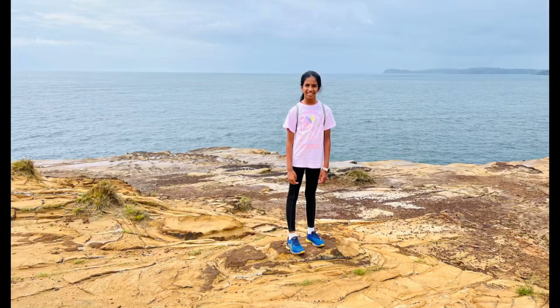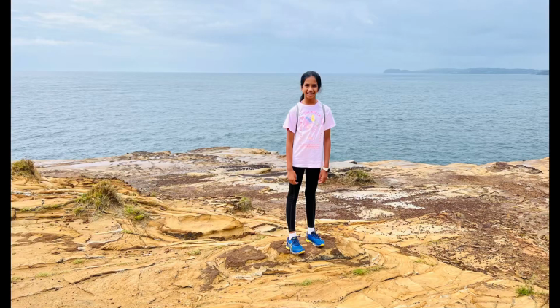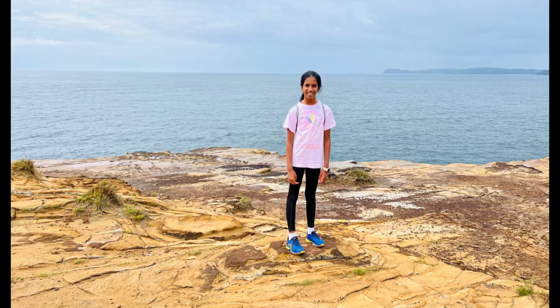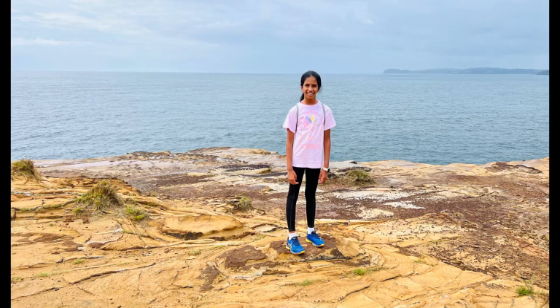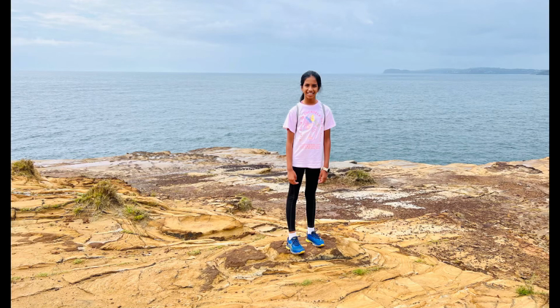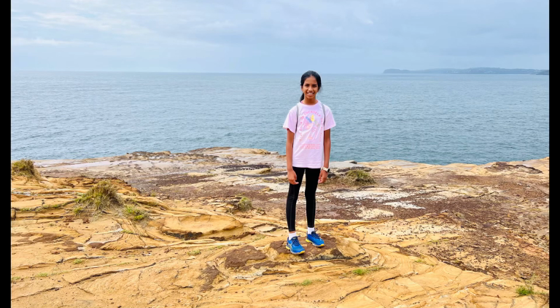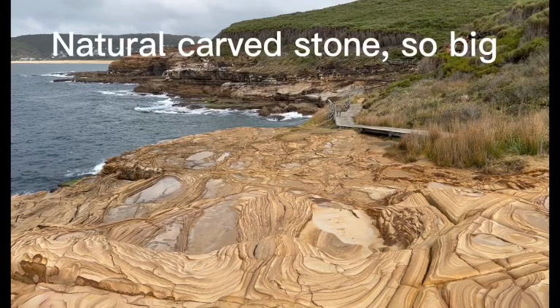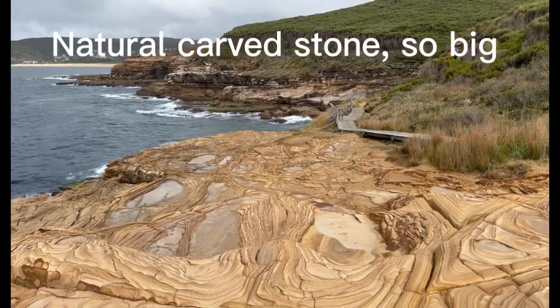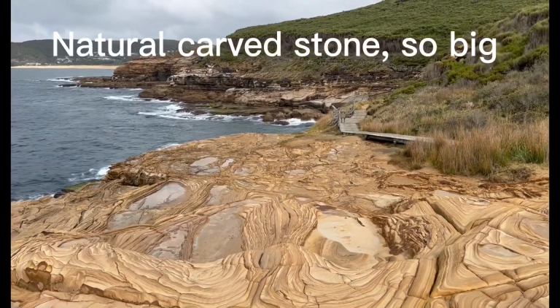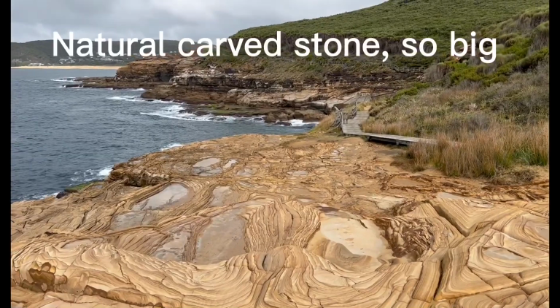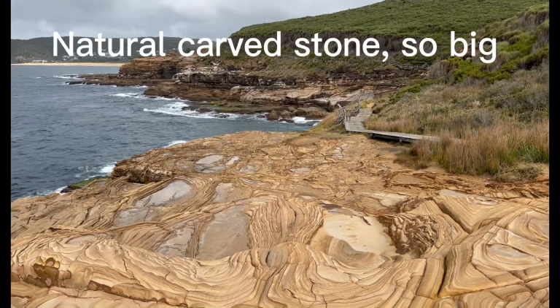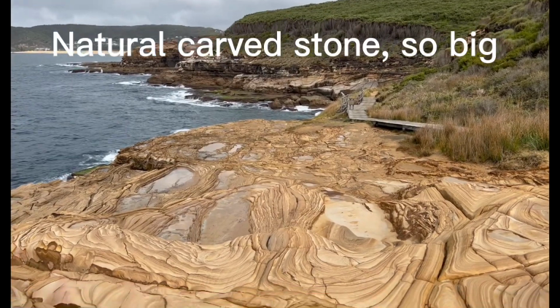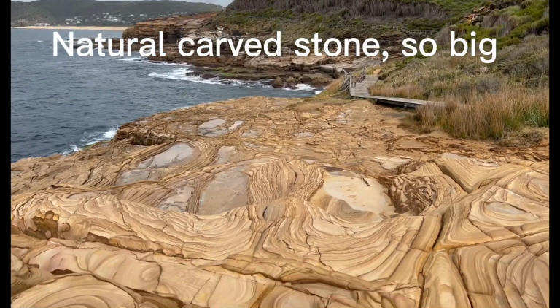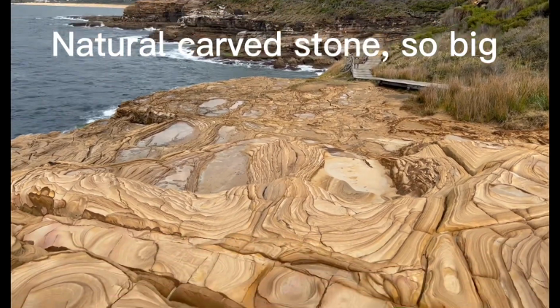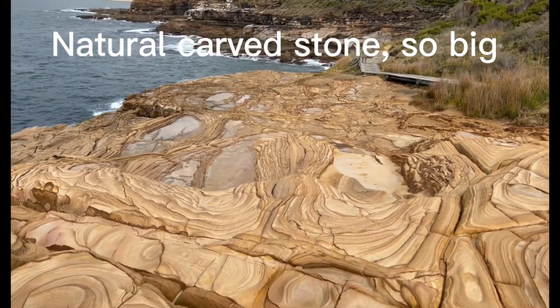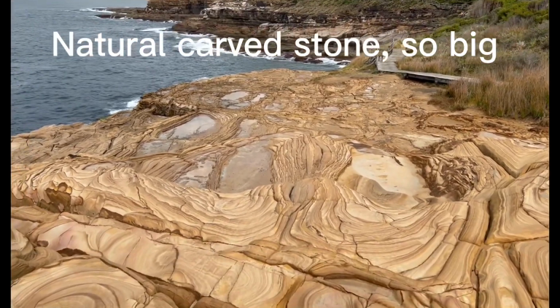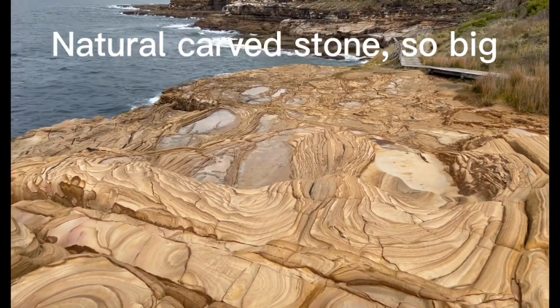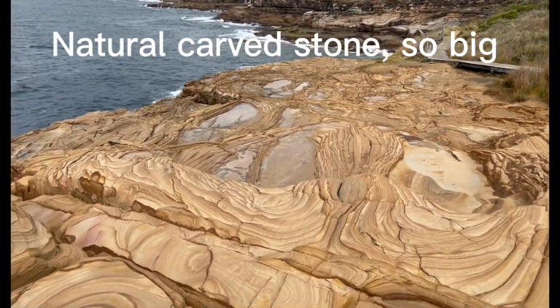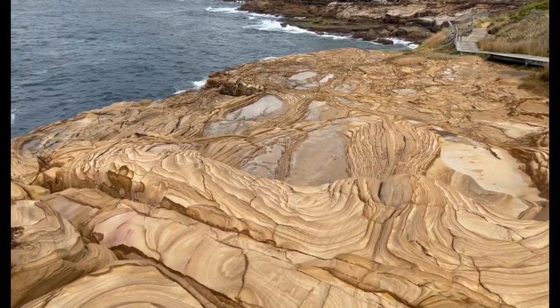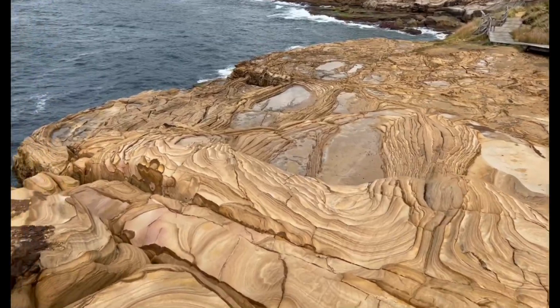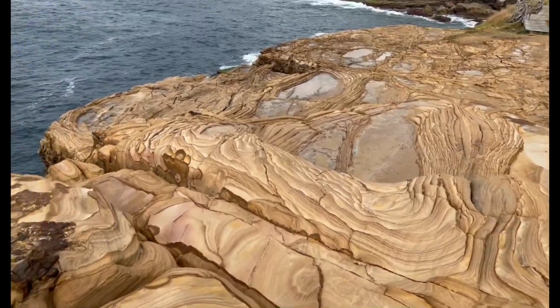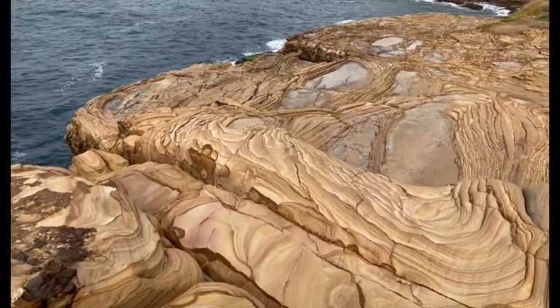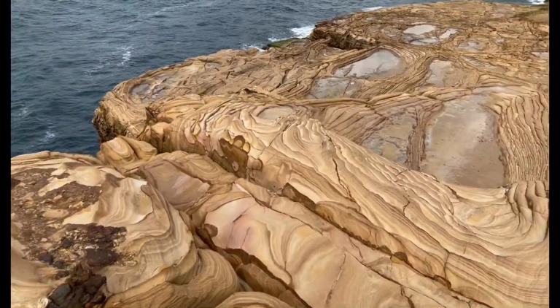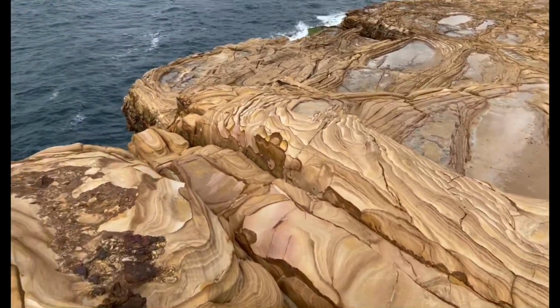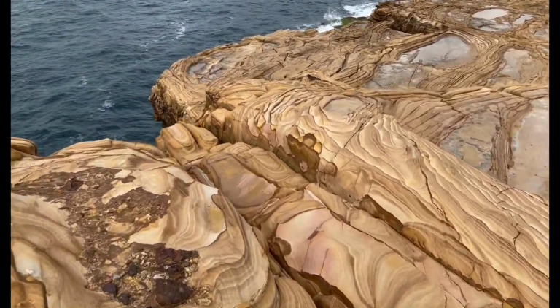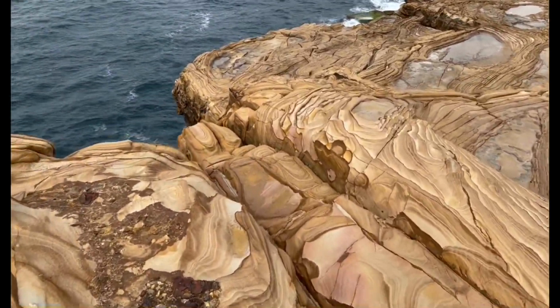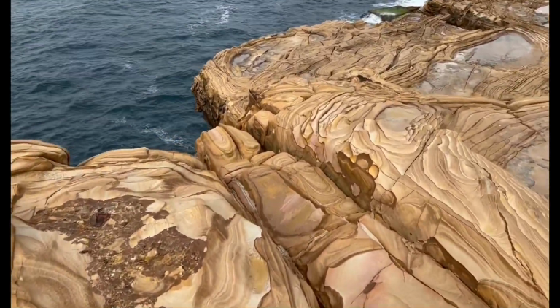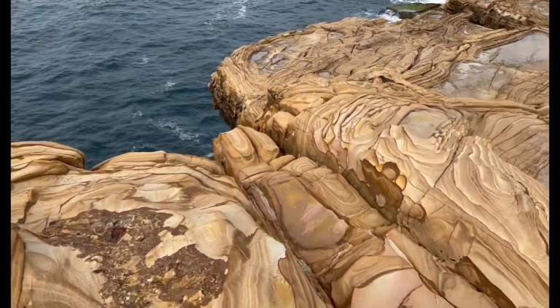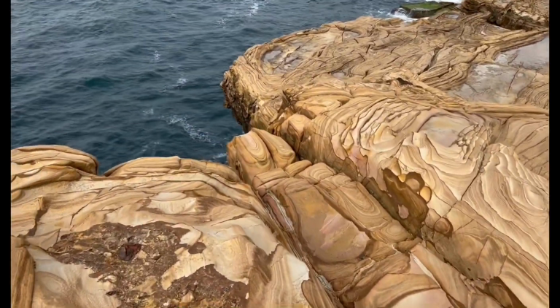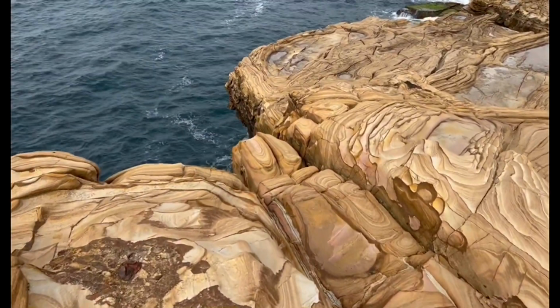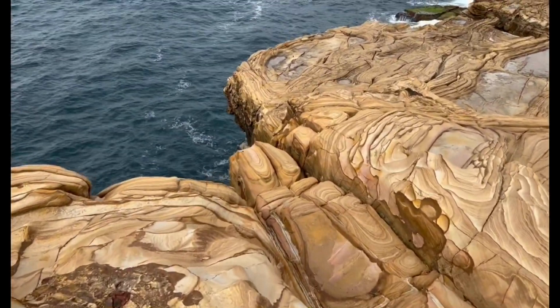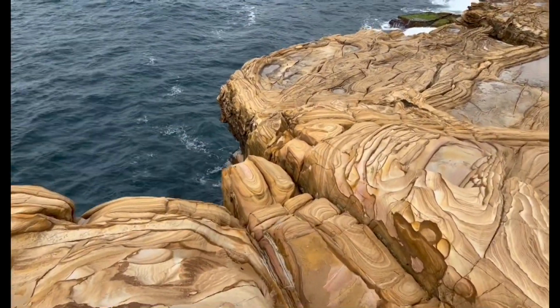It was really long and I was literally dying. A bit of it's rainforest, a bit of it's boardwalk, a bit of it's beach walk, some of it's coastal. It's all different.